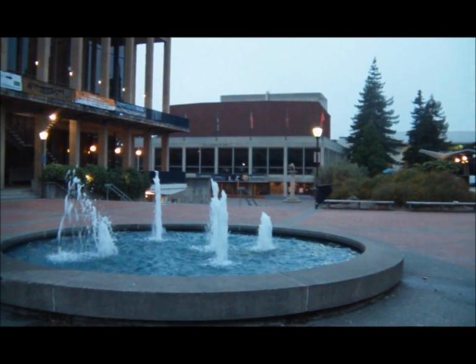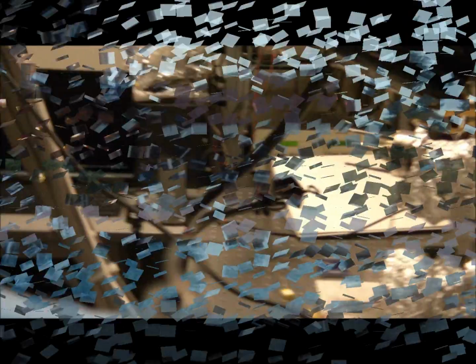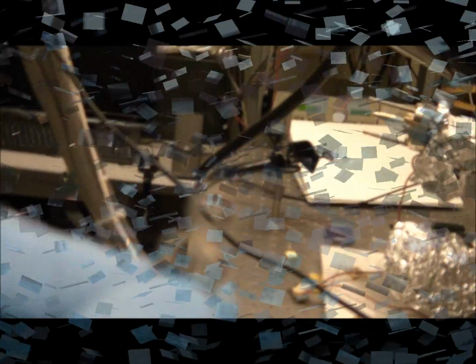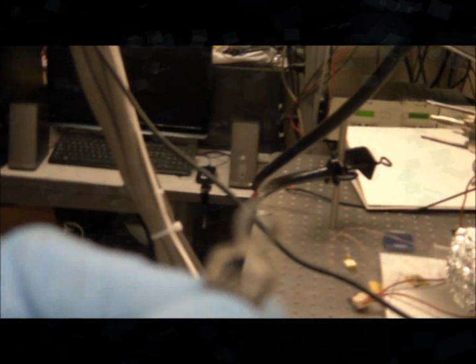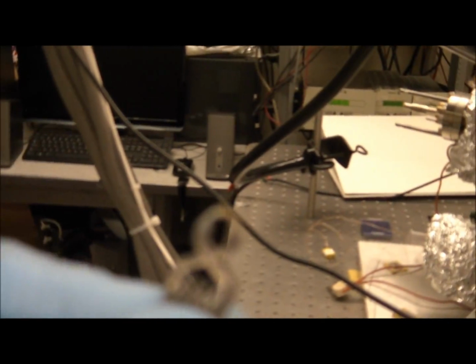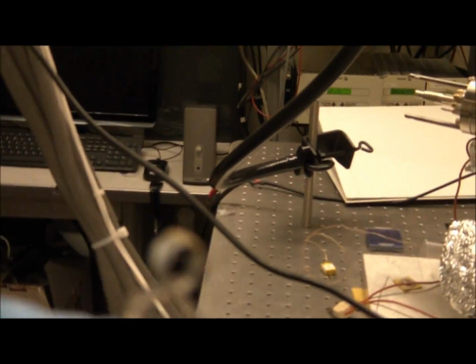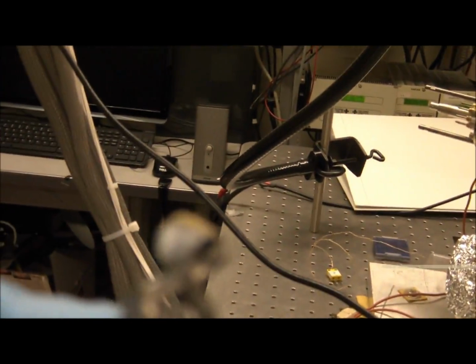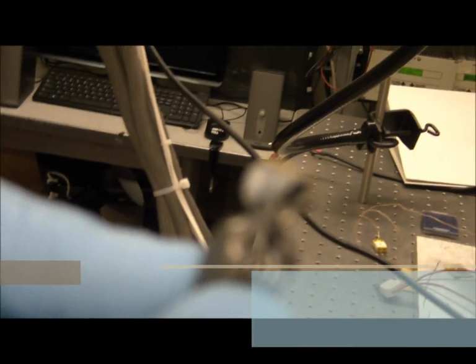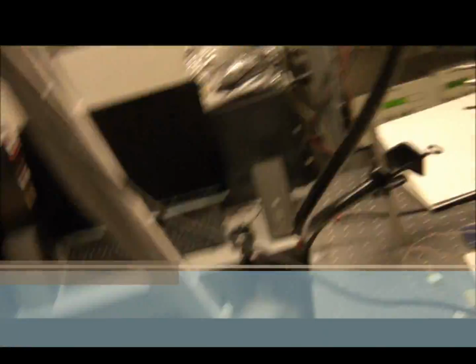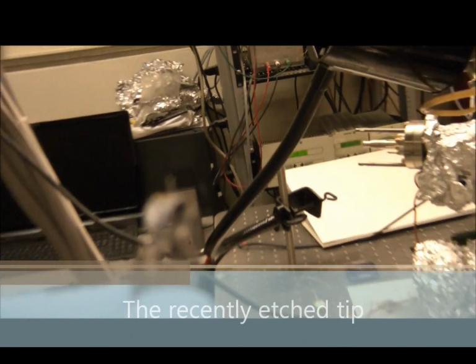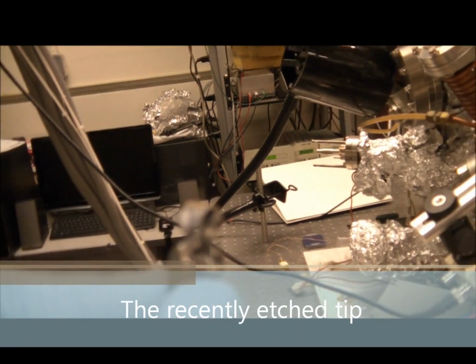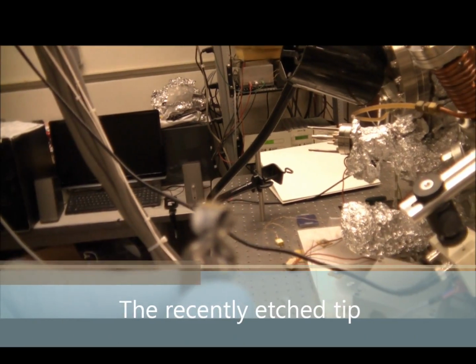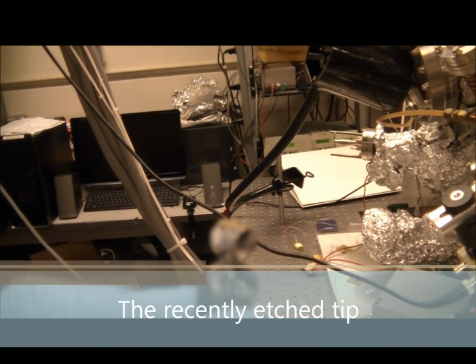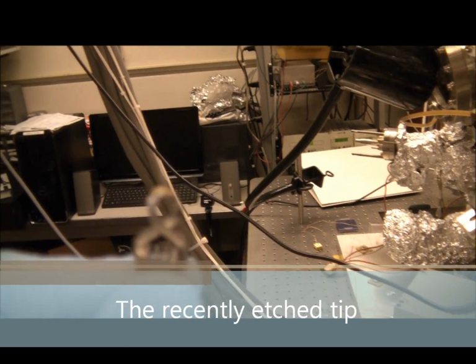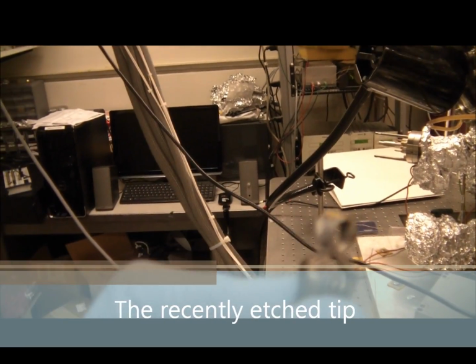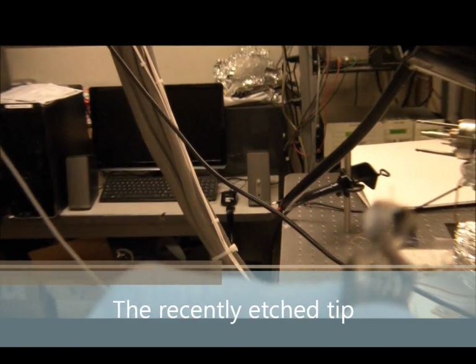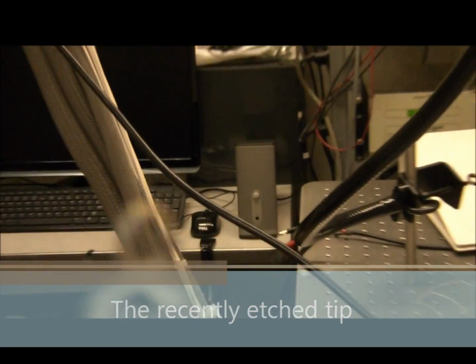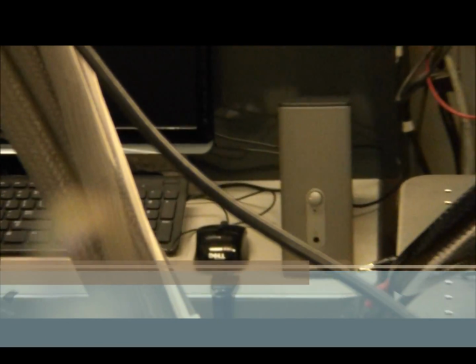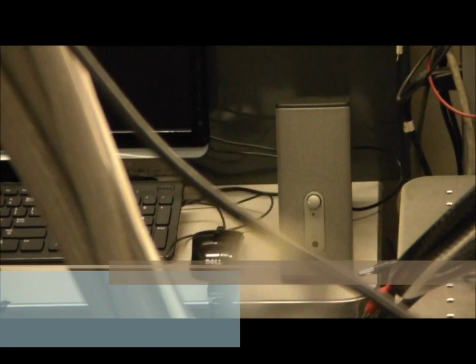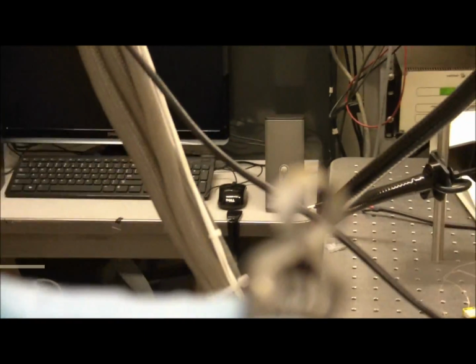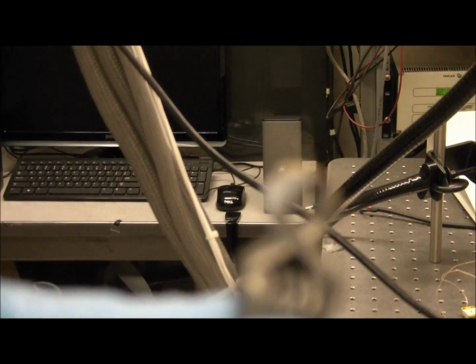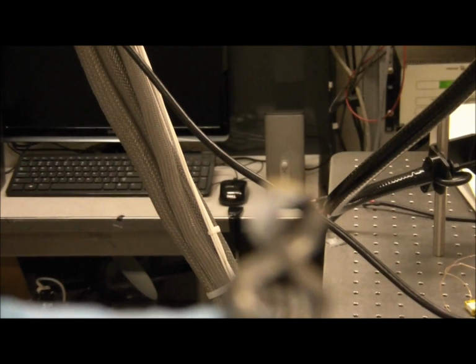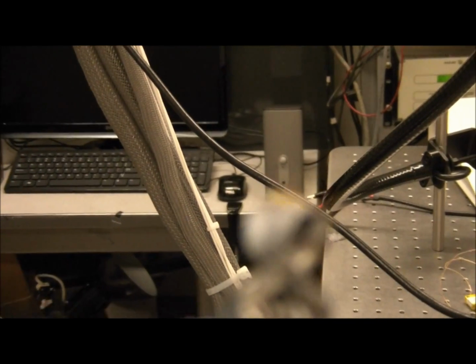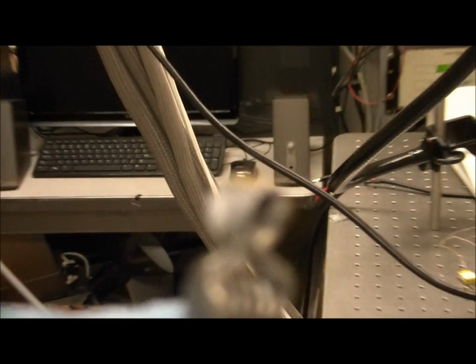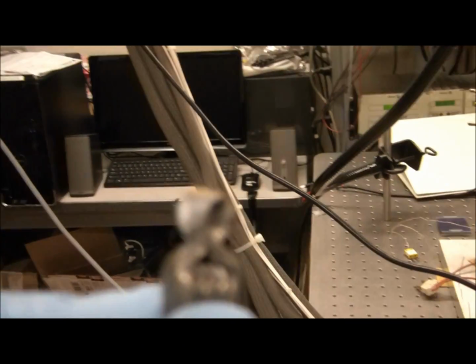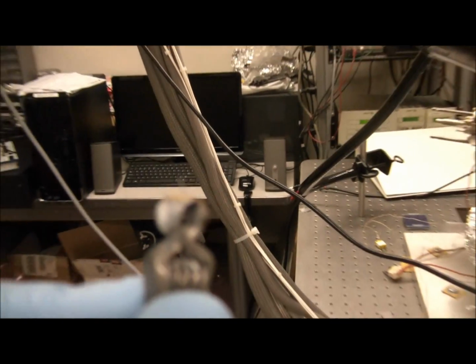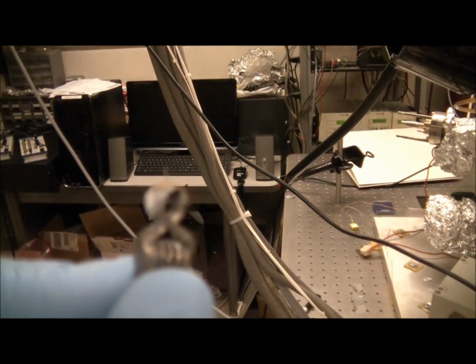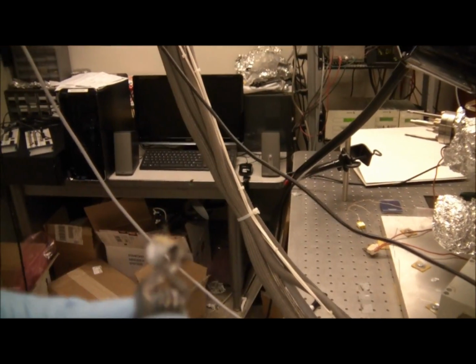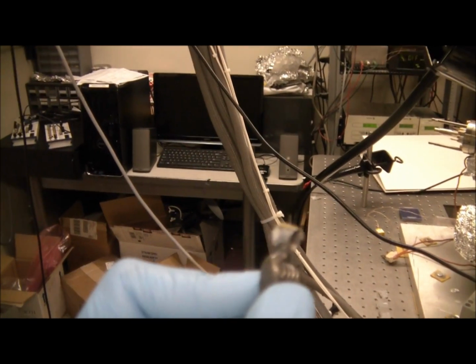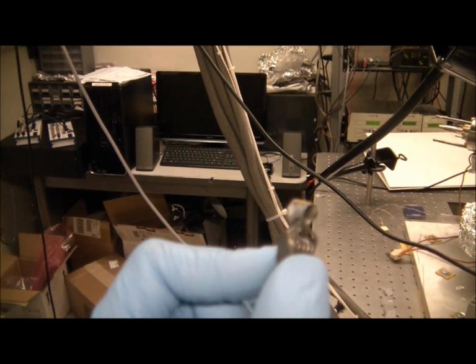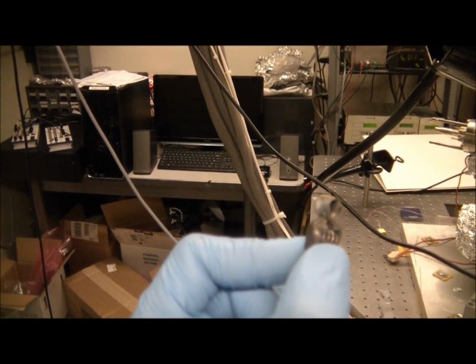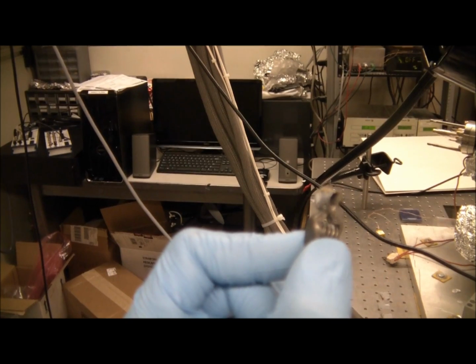As you can see, the tip here is very delicate, very fine. It's so fine actually, I can't even focus with the camera. Okay, there it is.